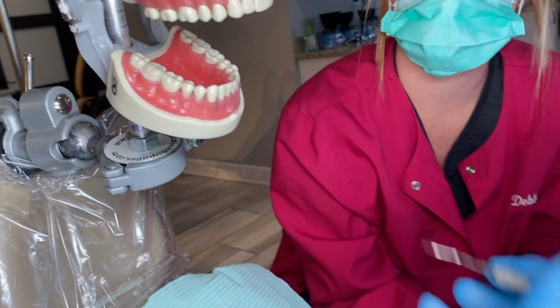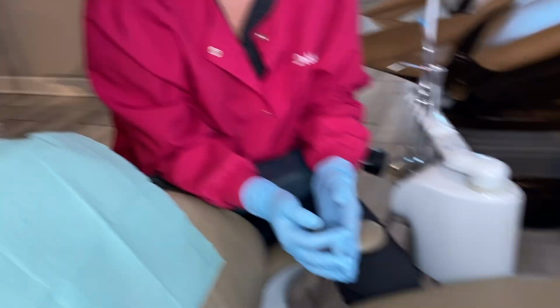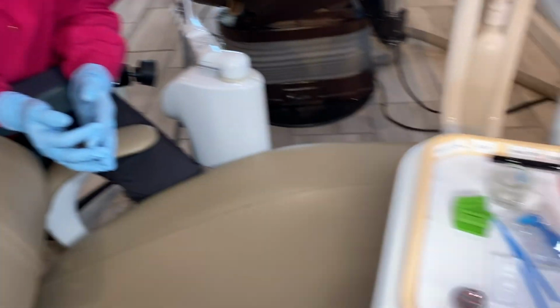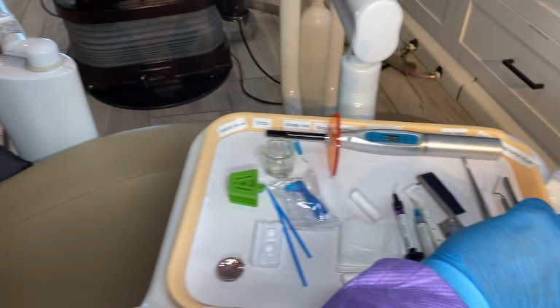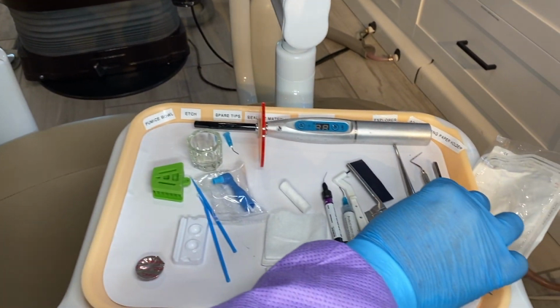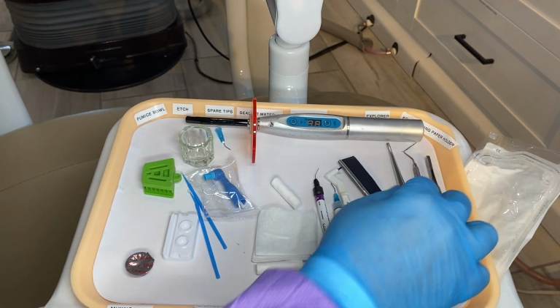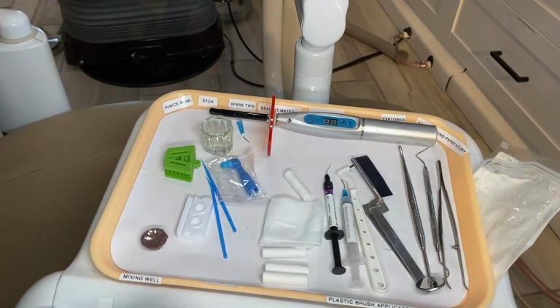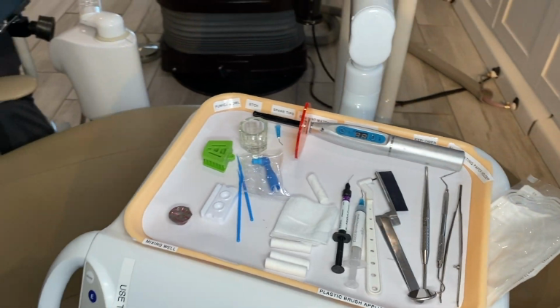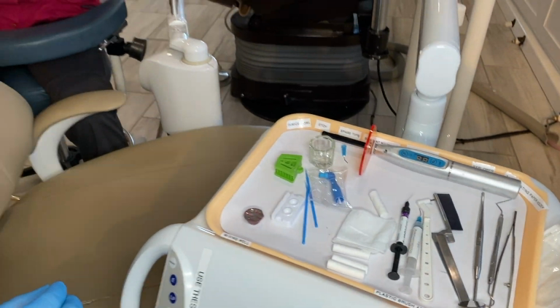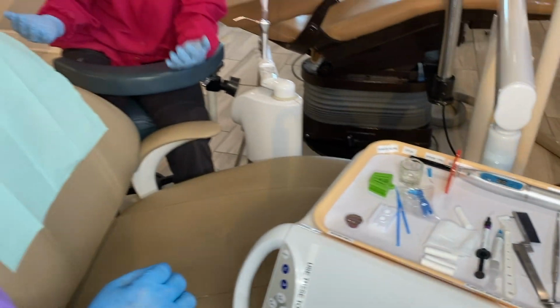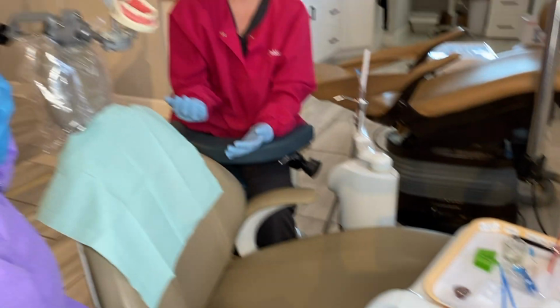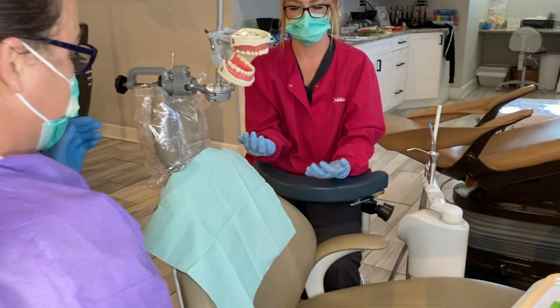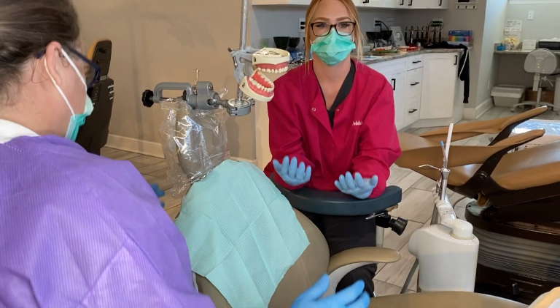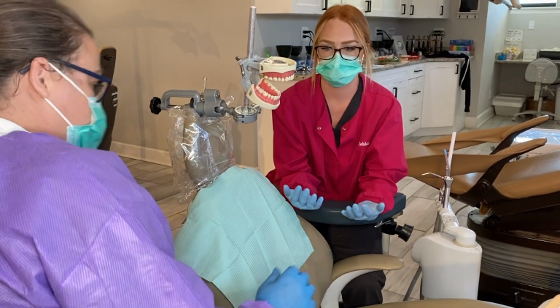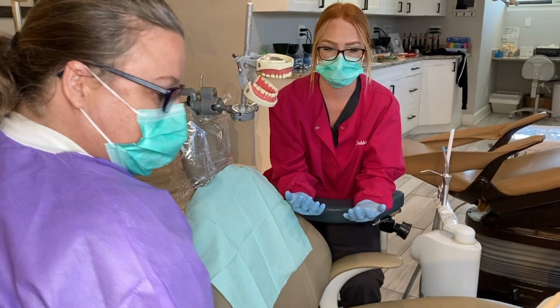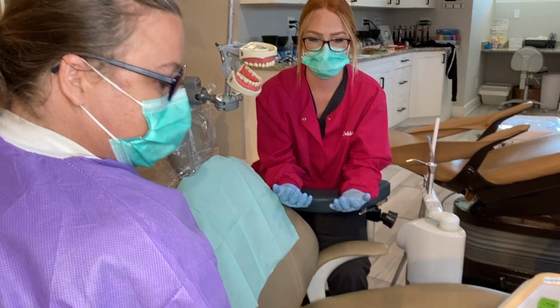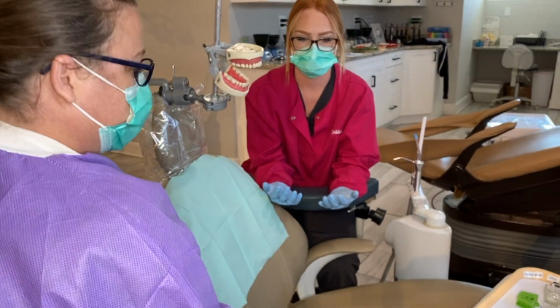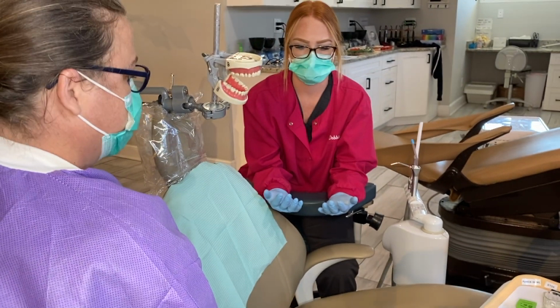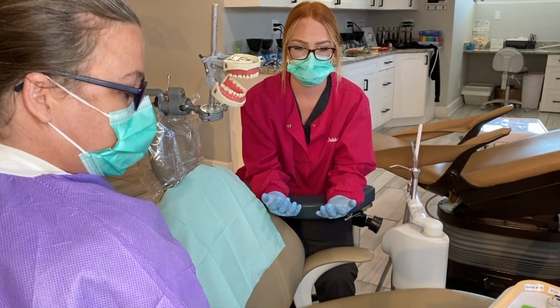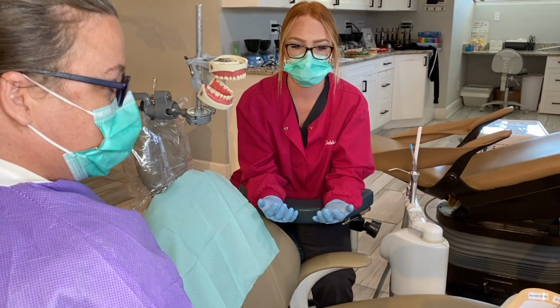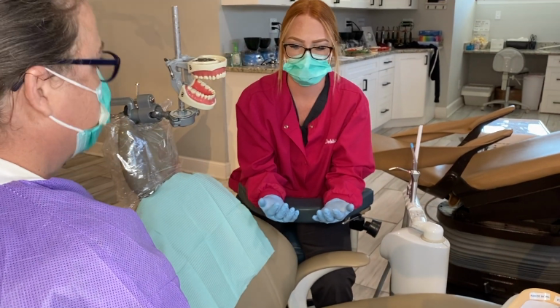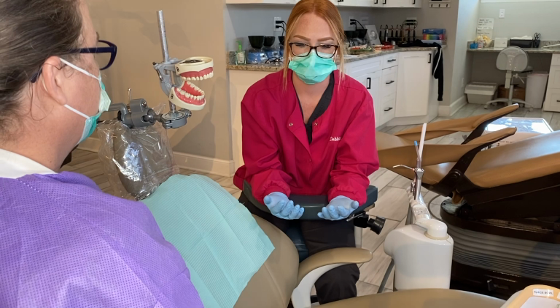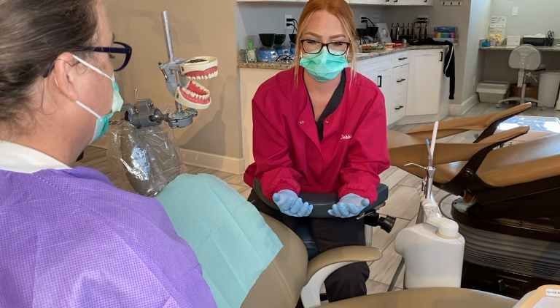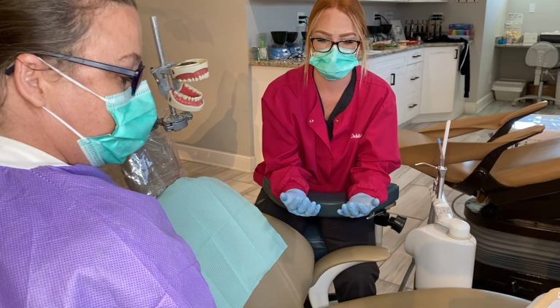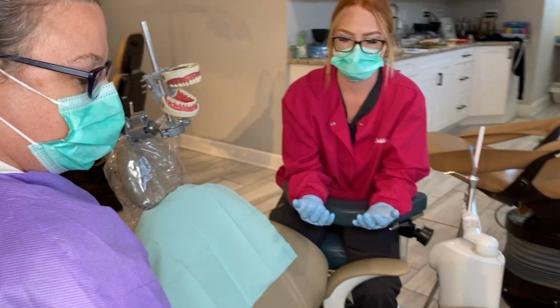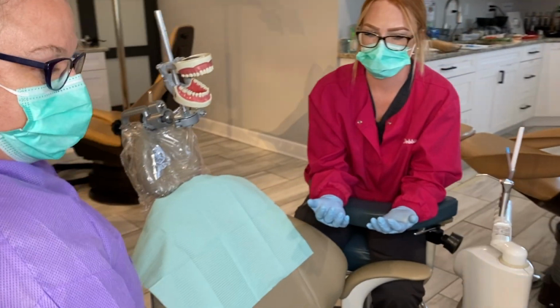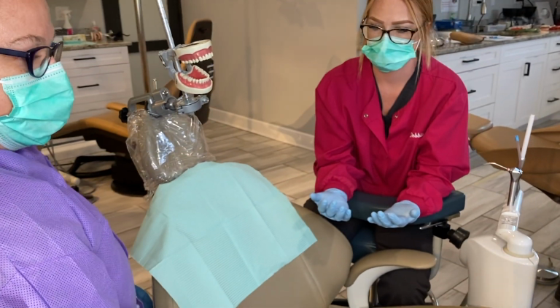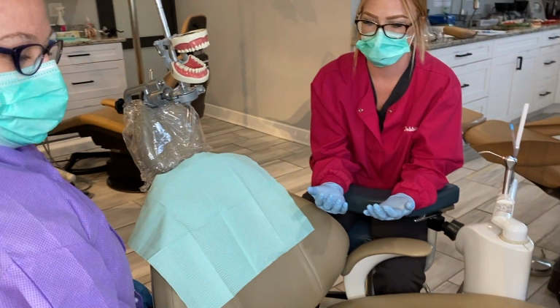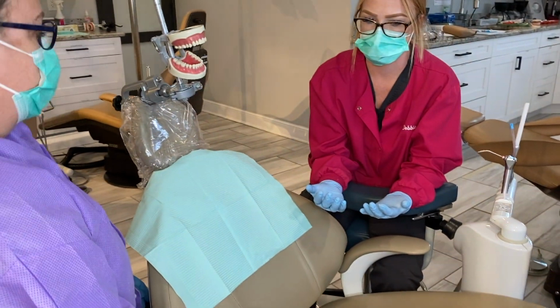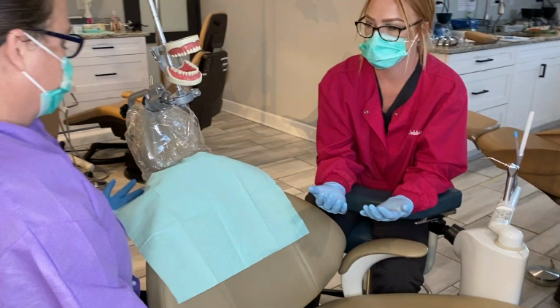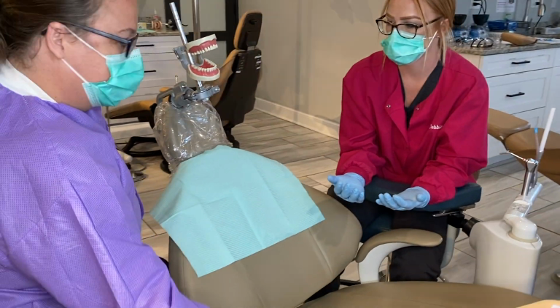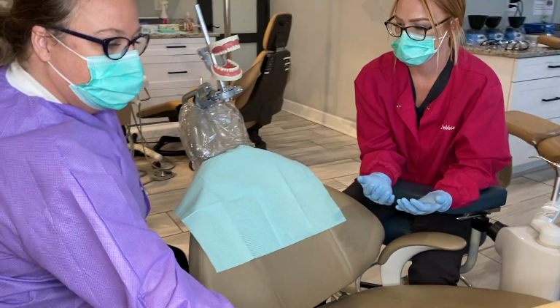So now we're going to go ahead and lay the patient back in a supine position and get started. We'll raise them up a little bit and lay them back so we can get access.